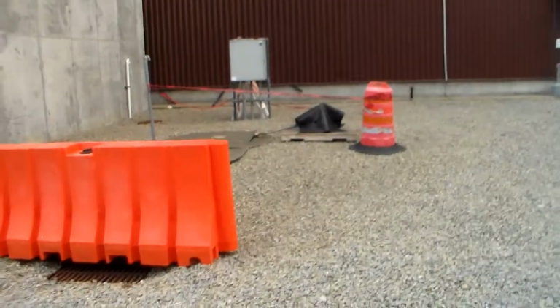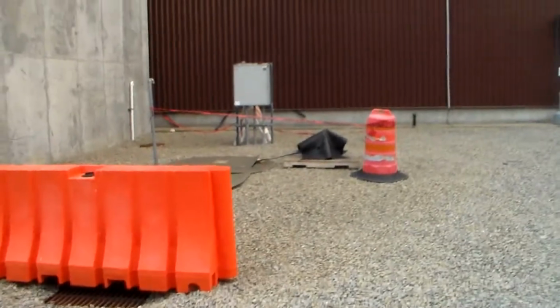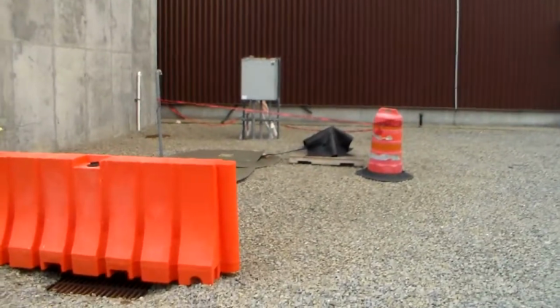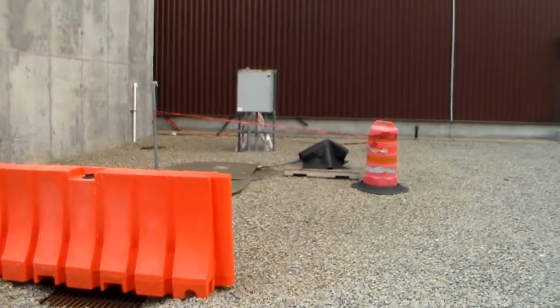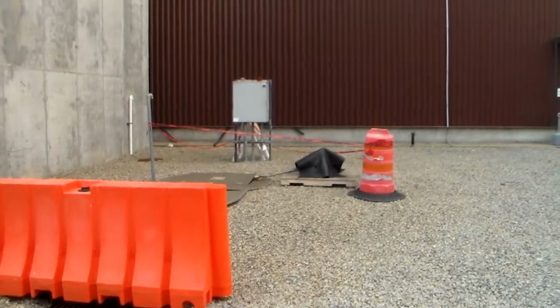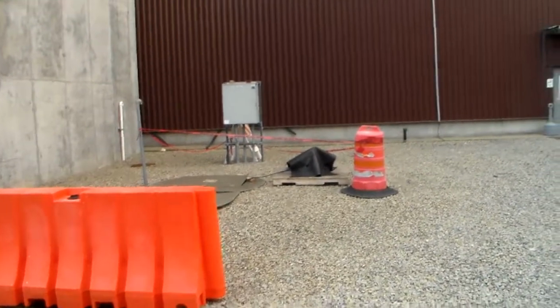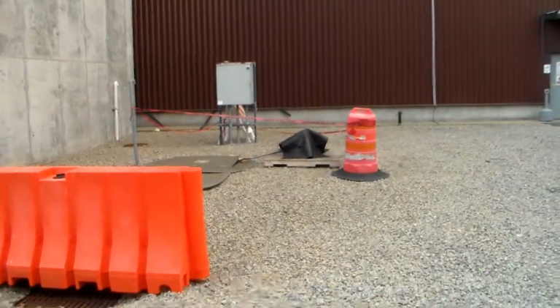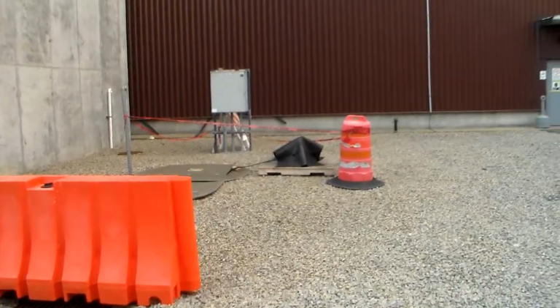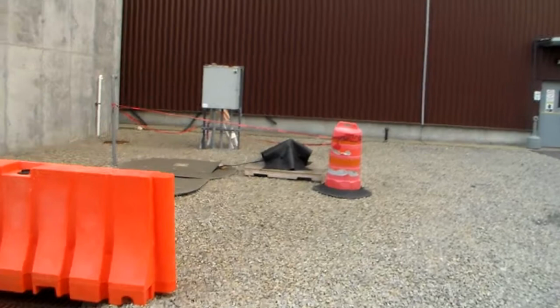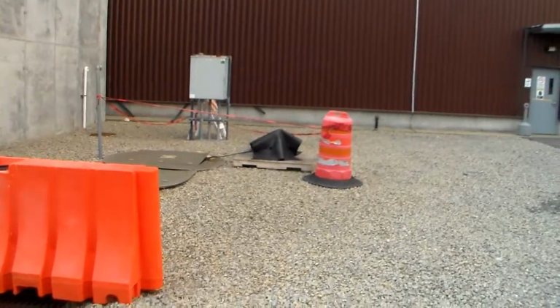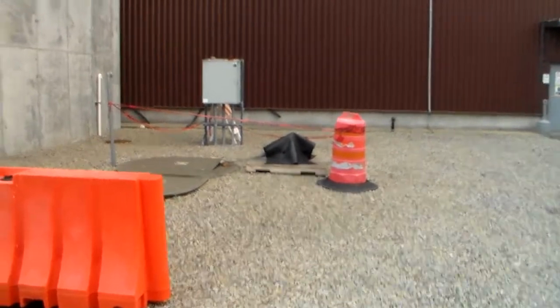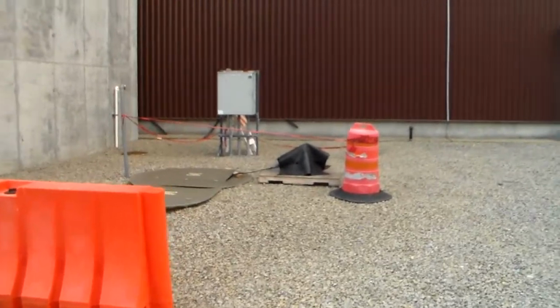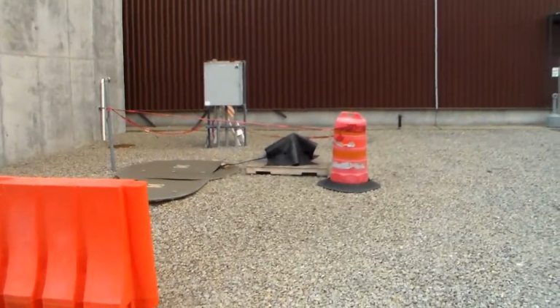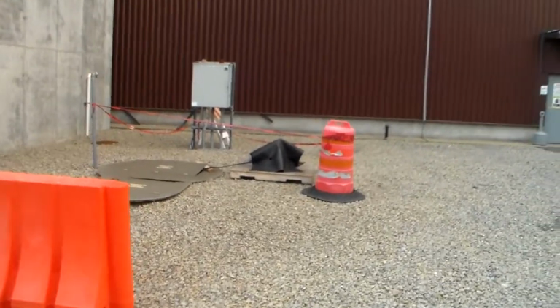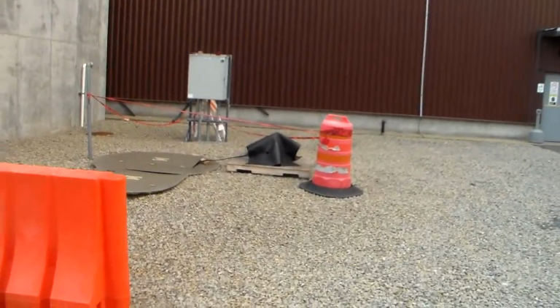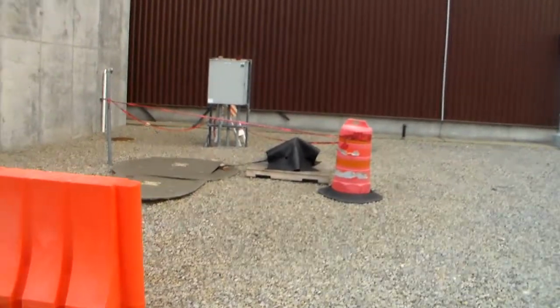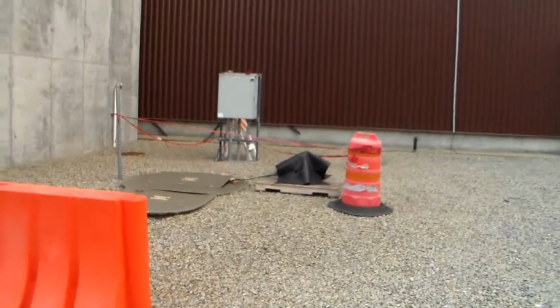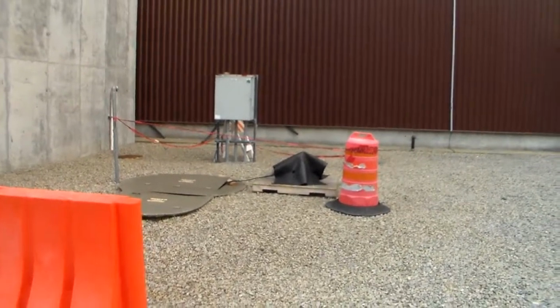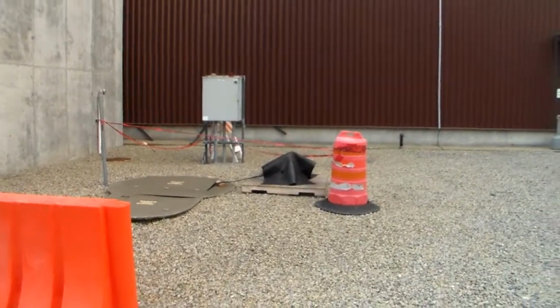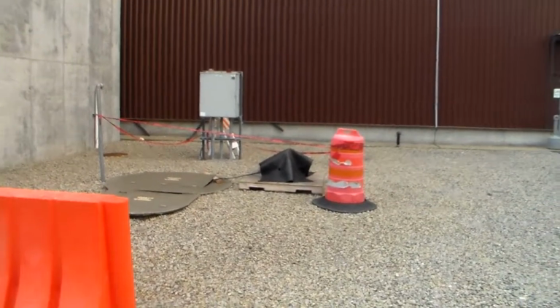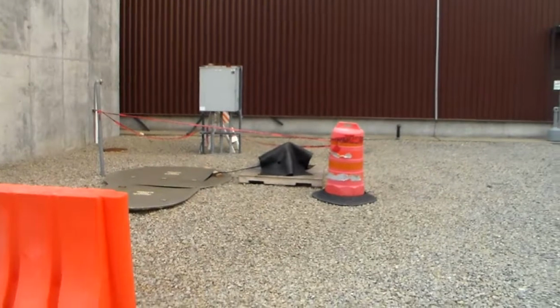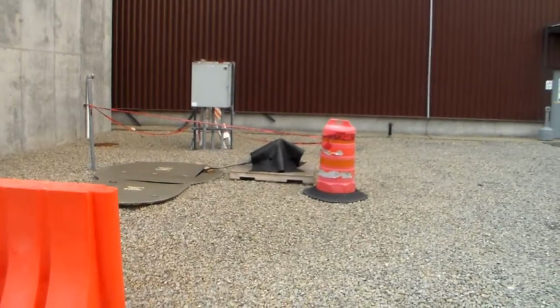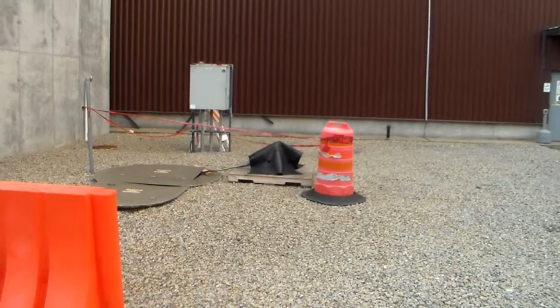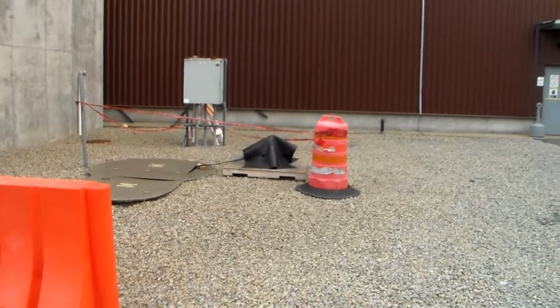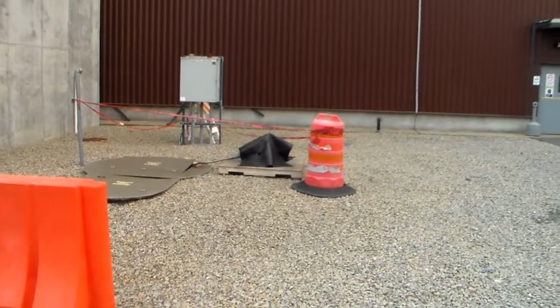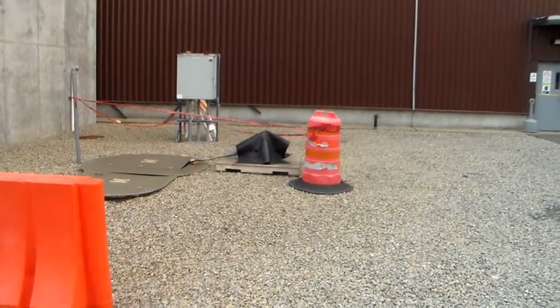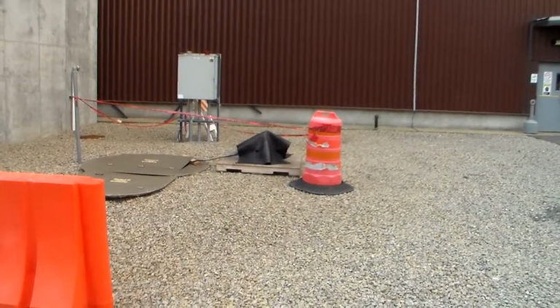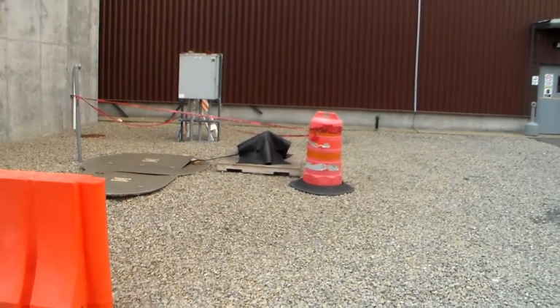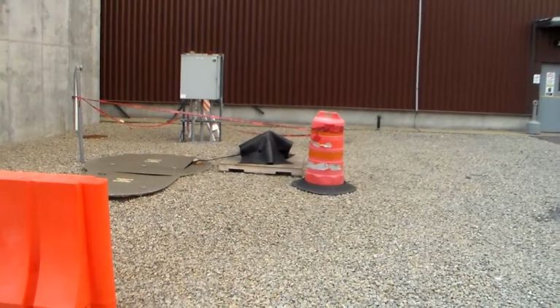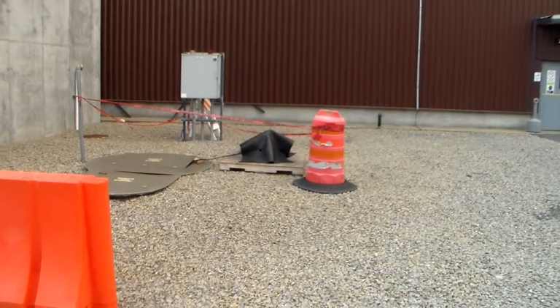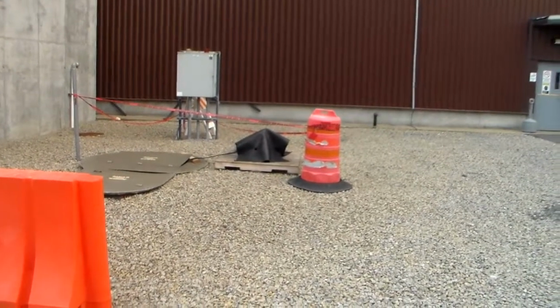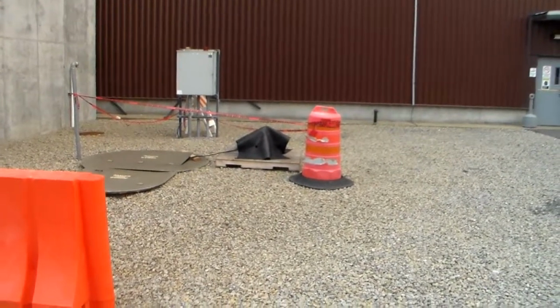This is a fairly common set-up in a power plant operation. If work is going on, there are greater hazards than usual in the work area.